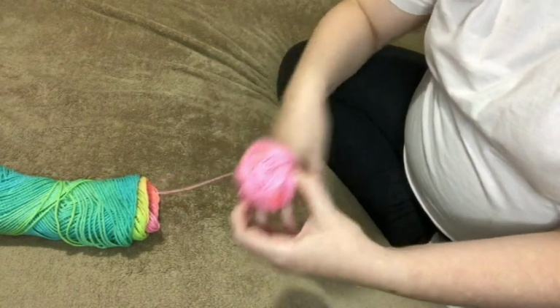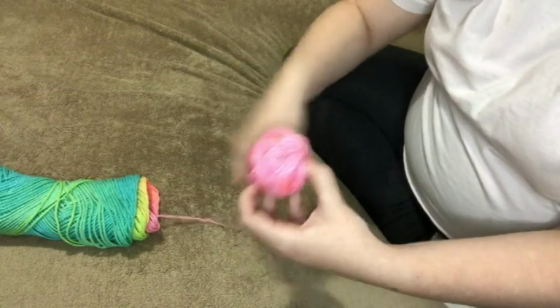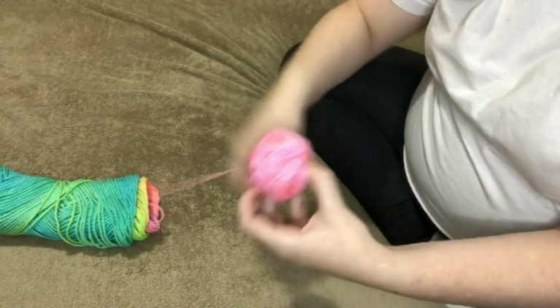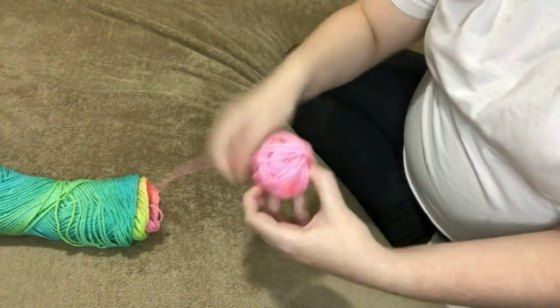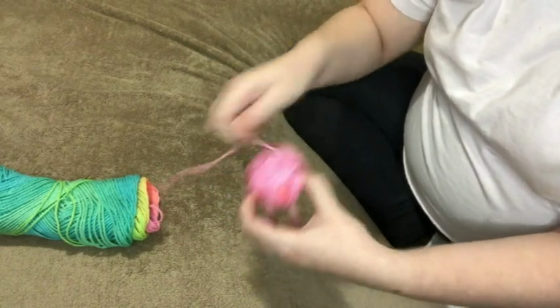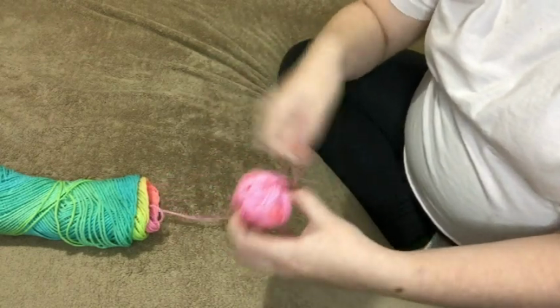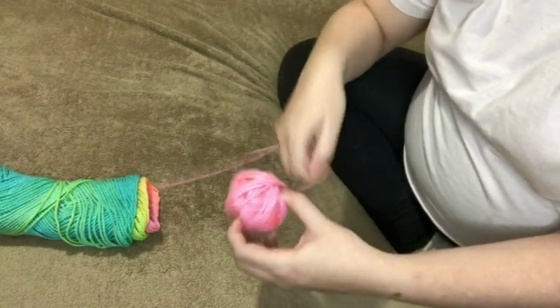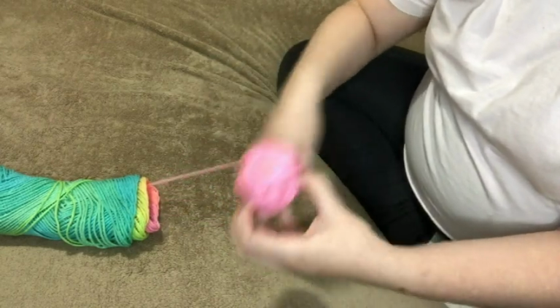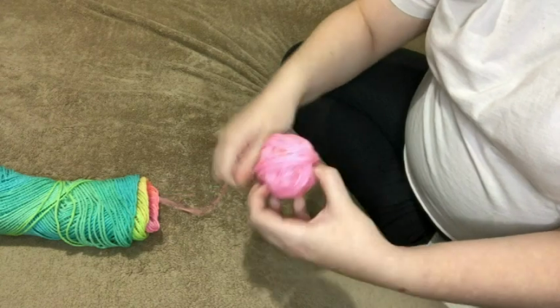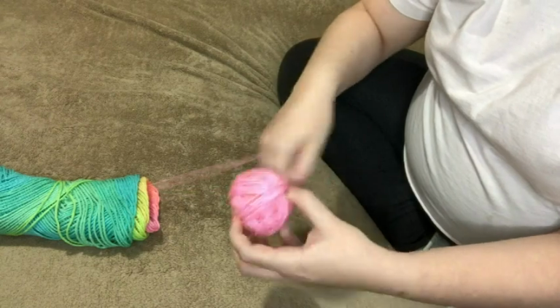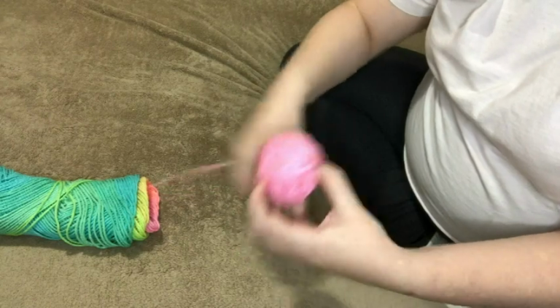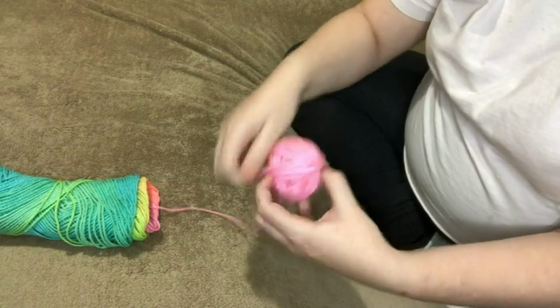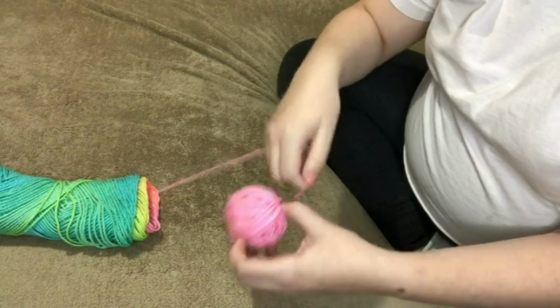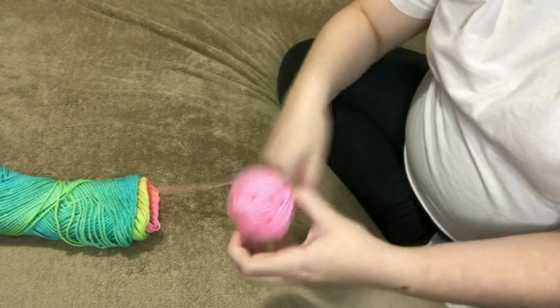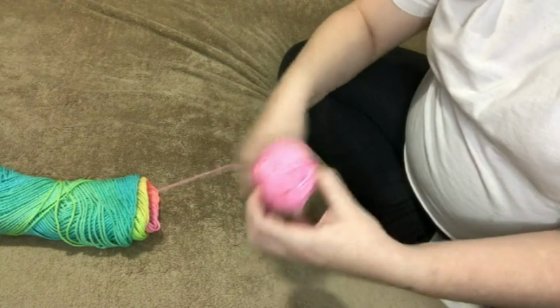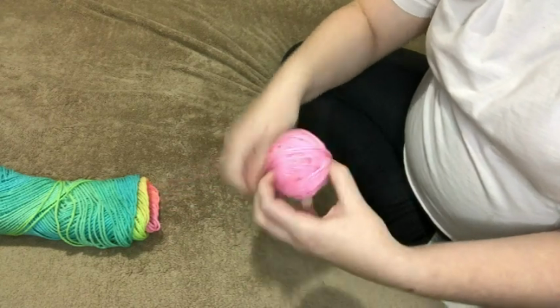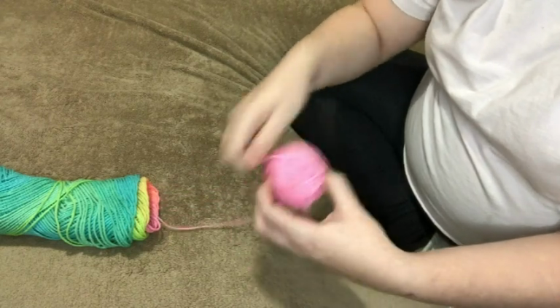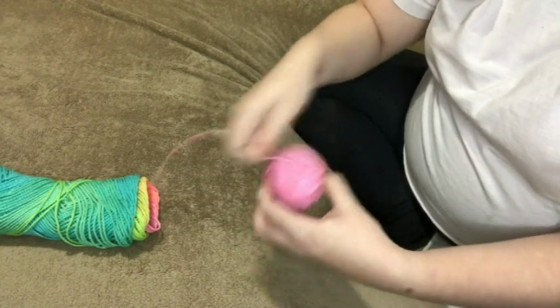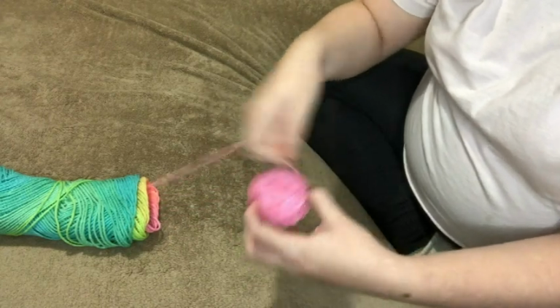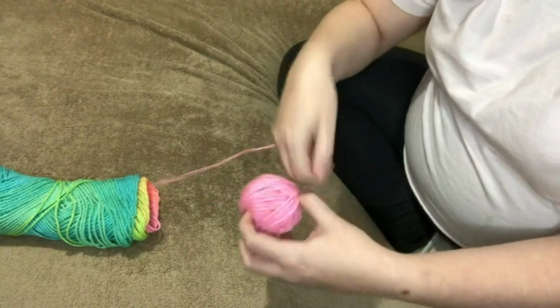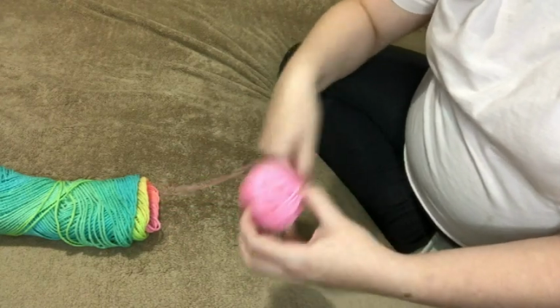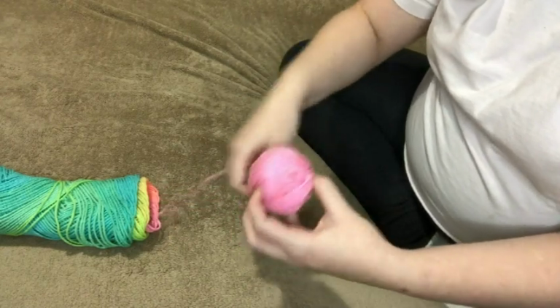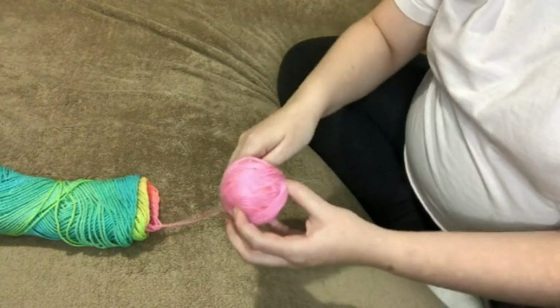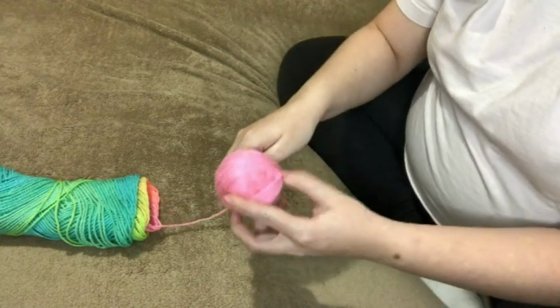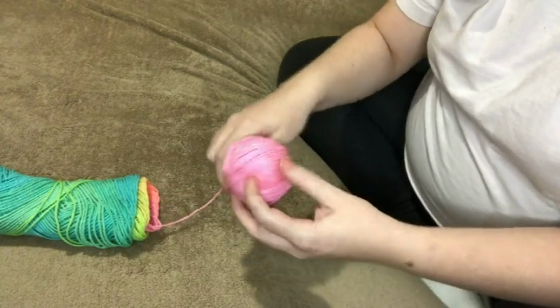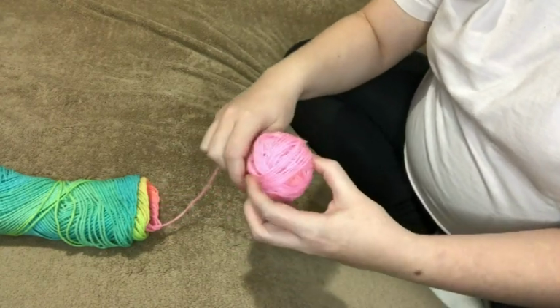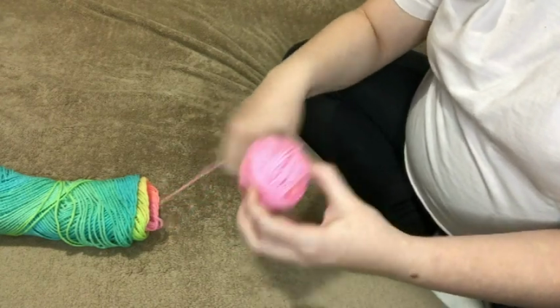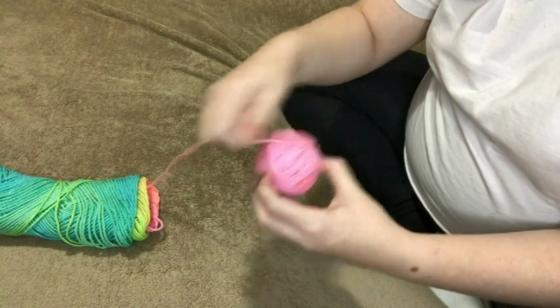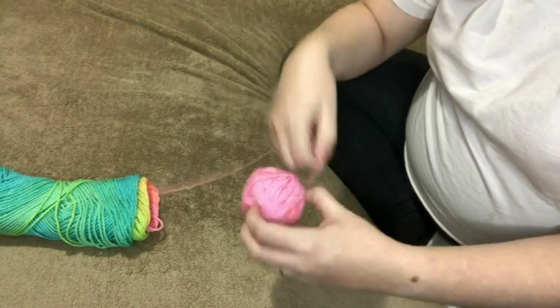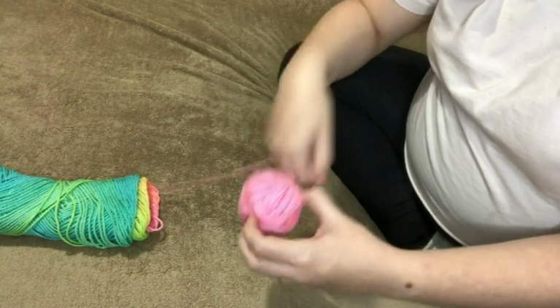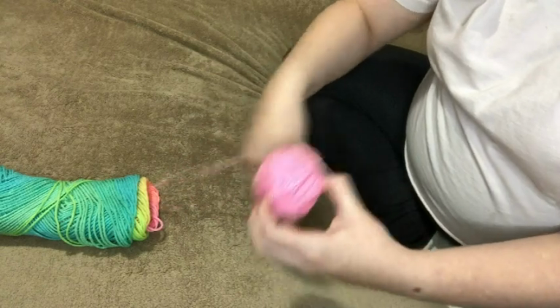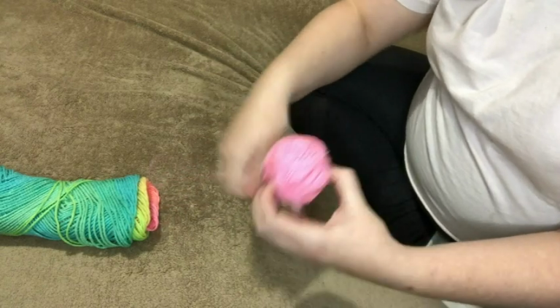That's why it gives it the ball shape instead of like a weird pointy lemon shape. And then after doing that I would turn it again and start winding a different direction.